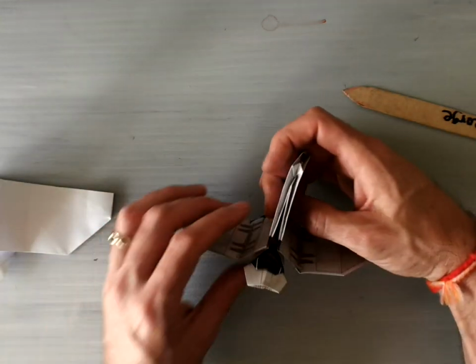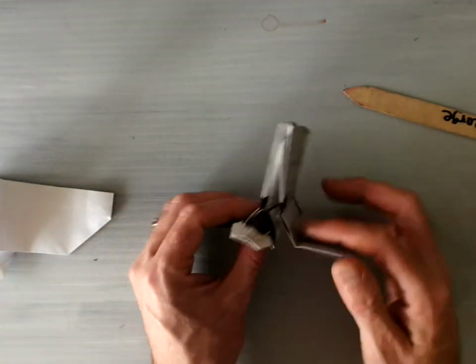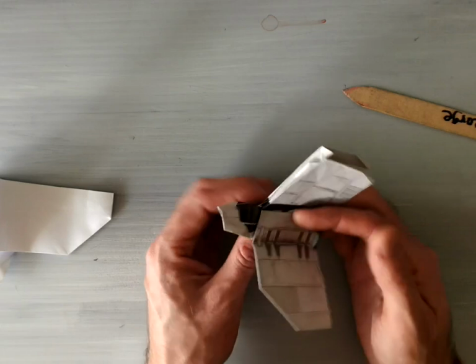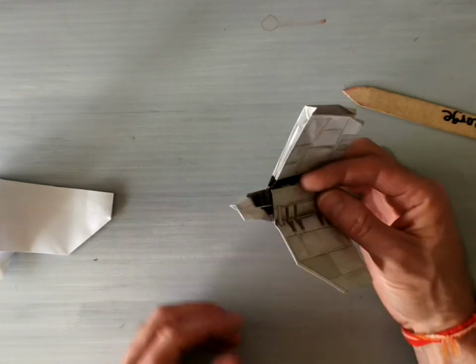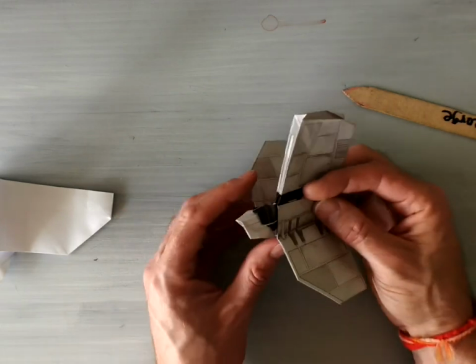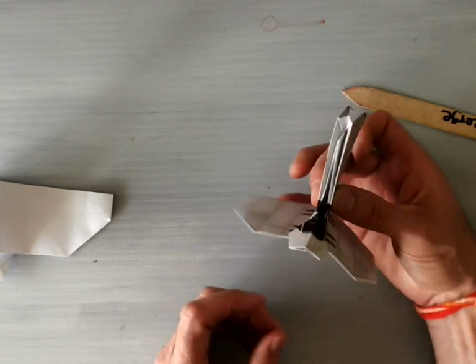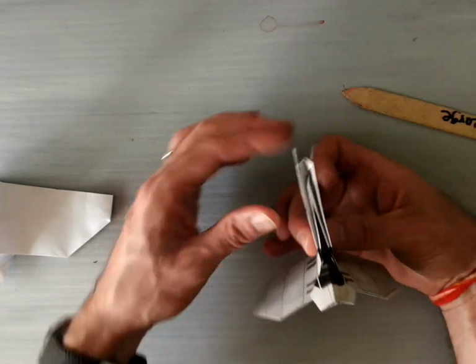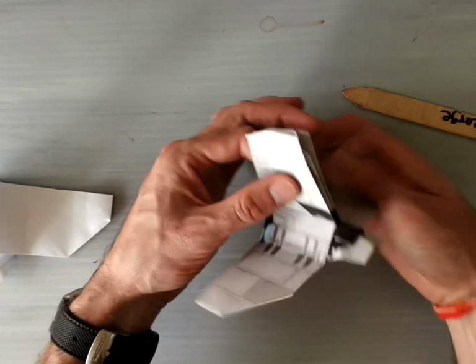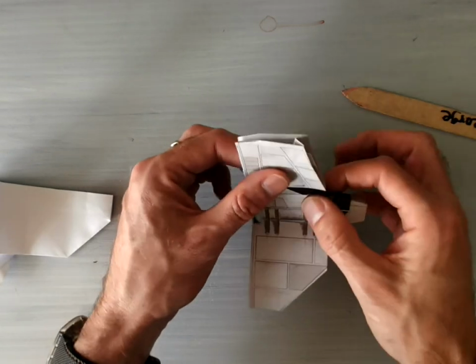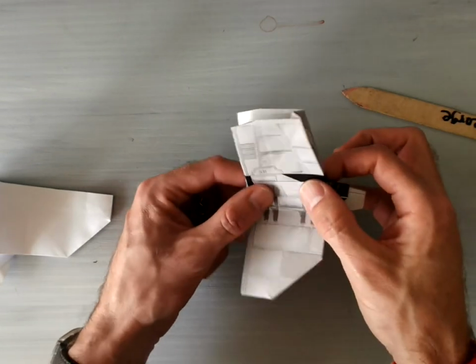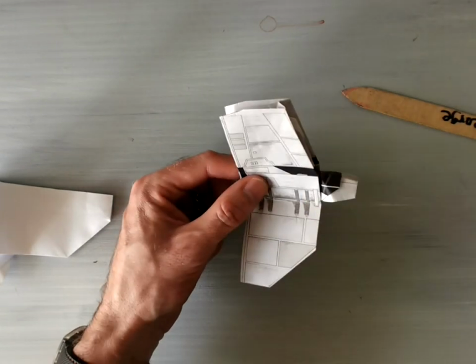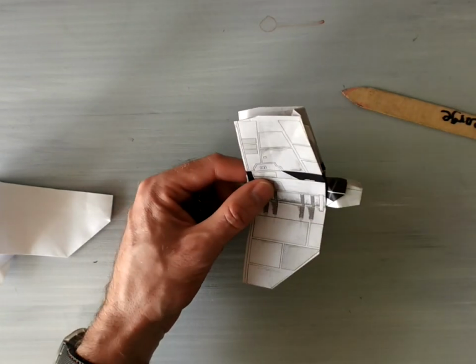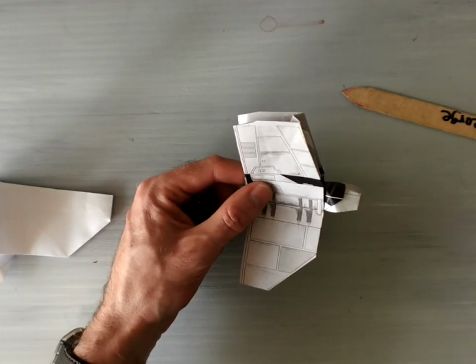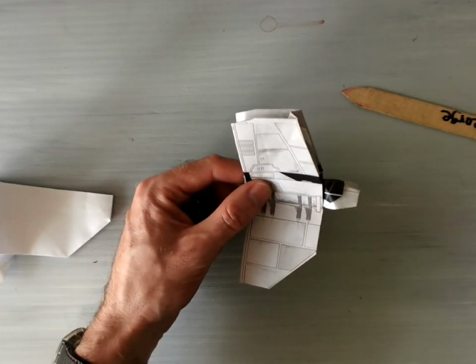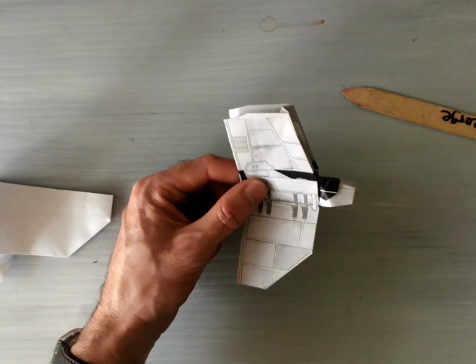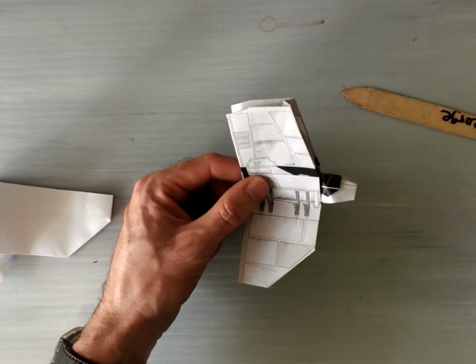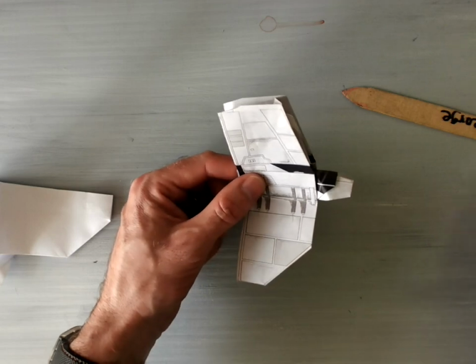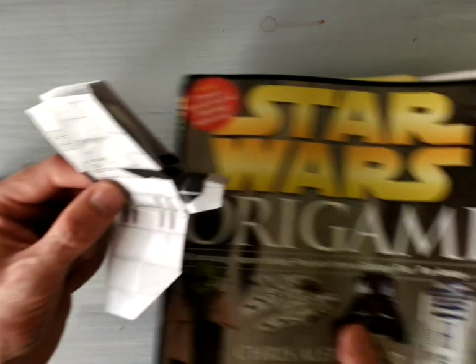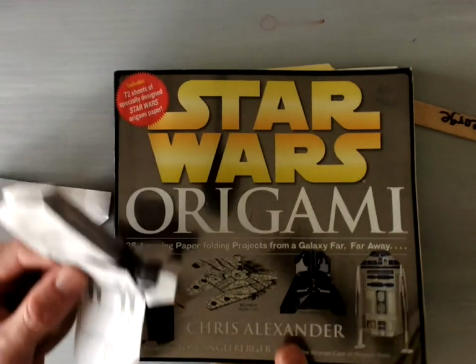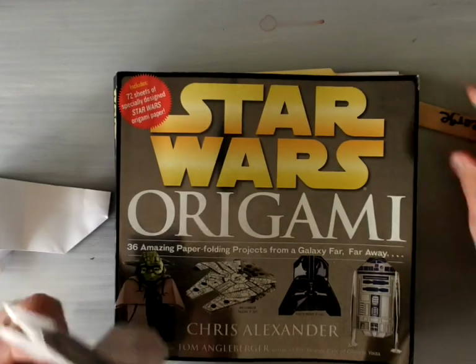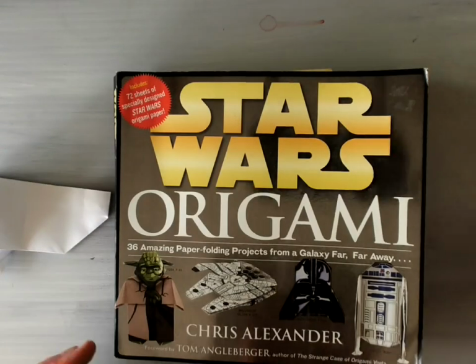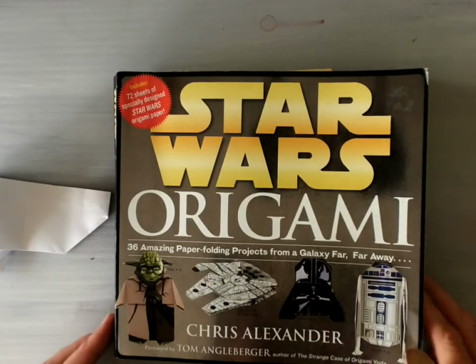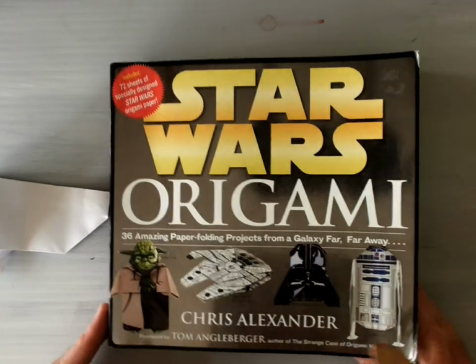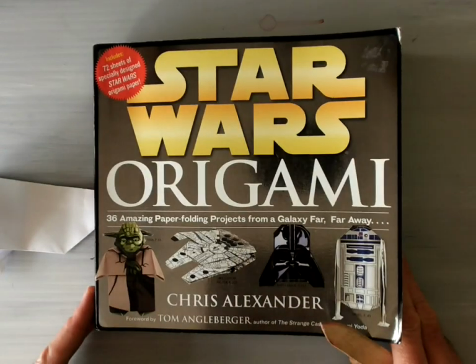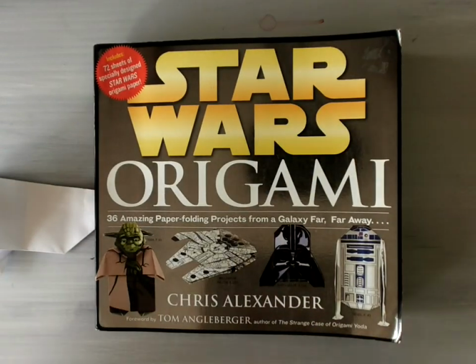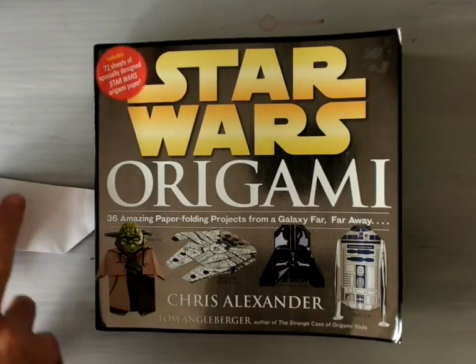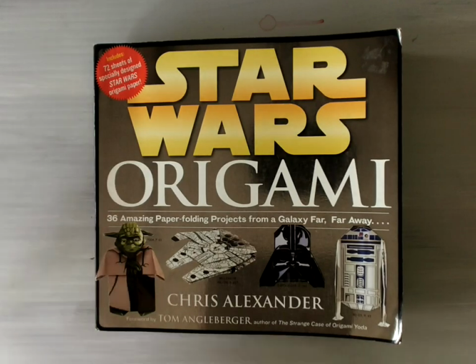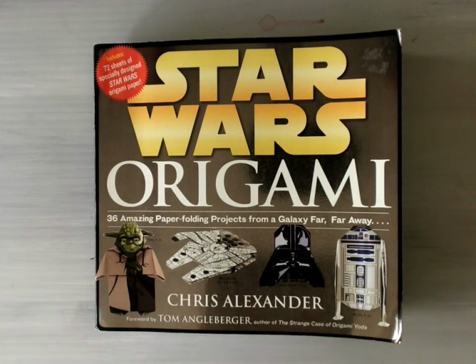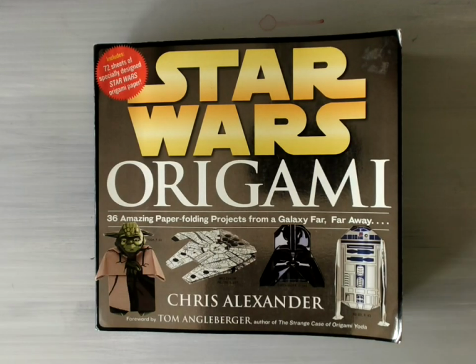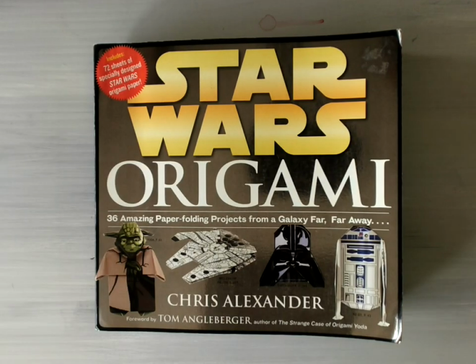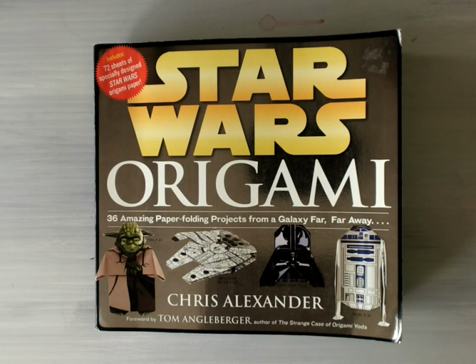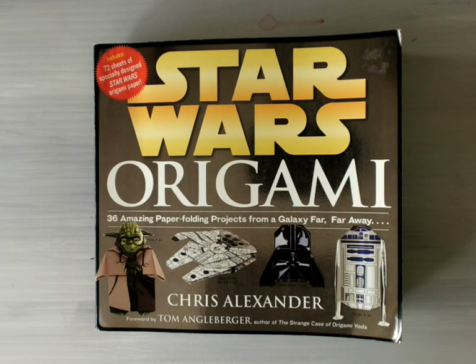Here is the model from the book with the actual paper from the book. This model can be found in Star Wars Origami by Chris Alexander. I'll see you later. Thank you.